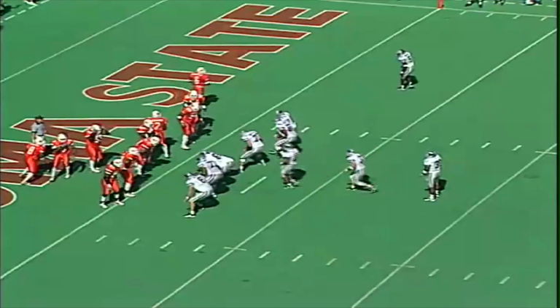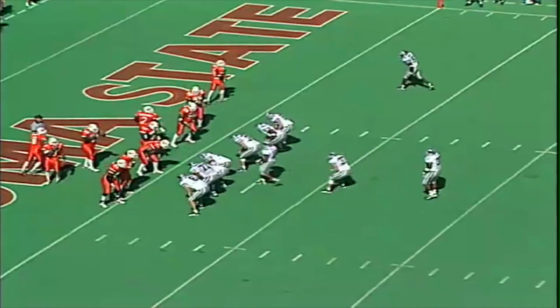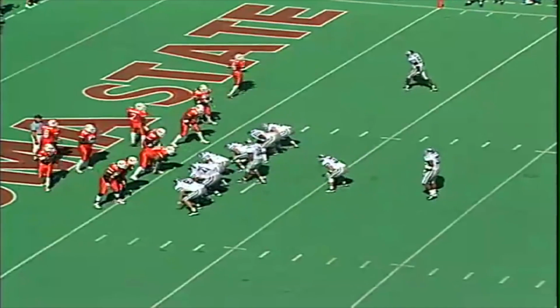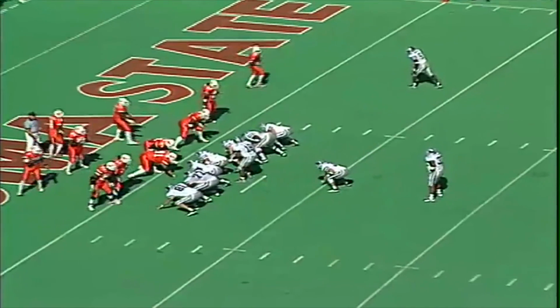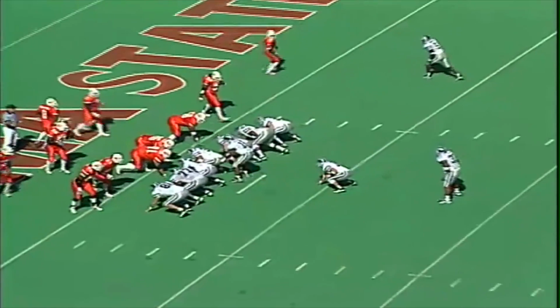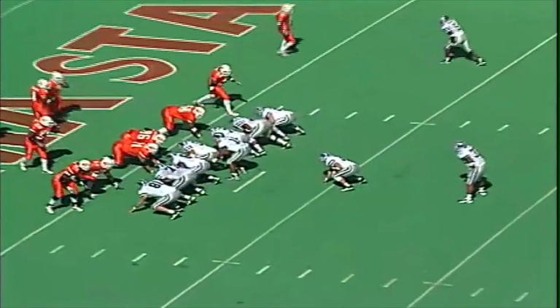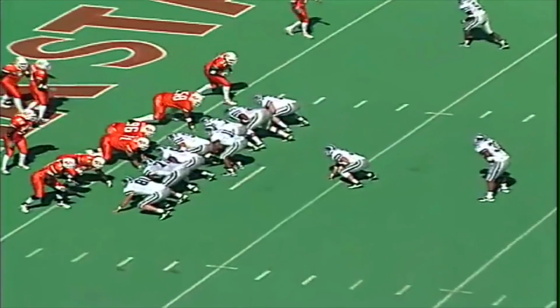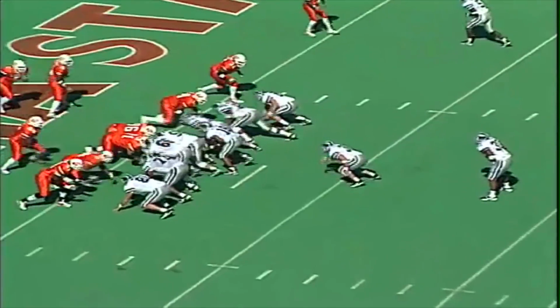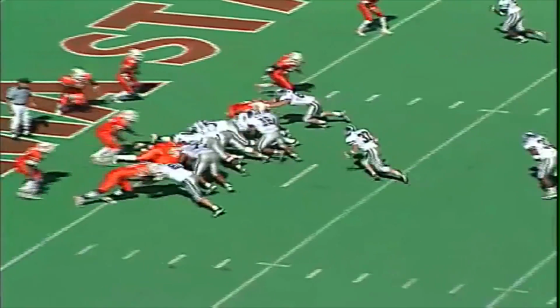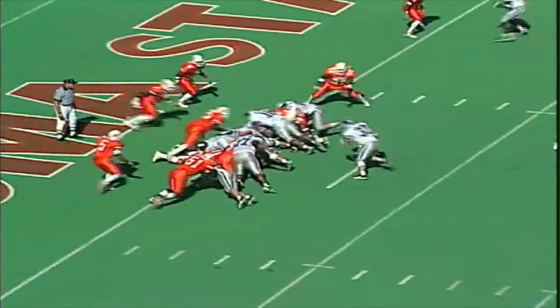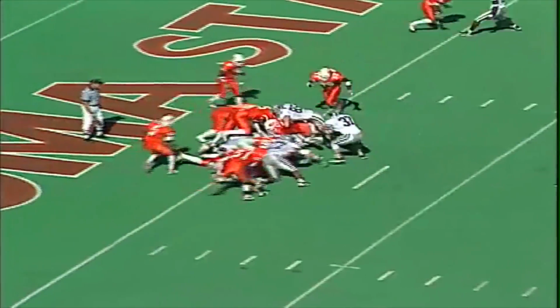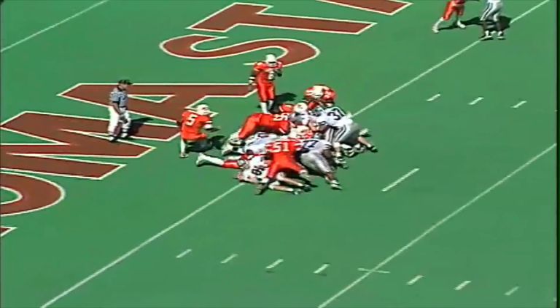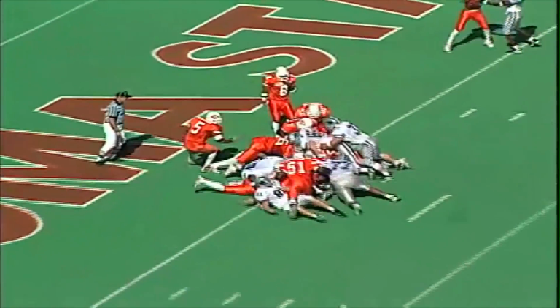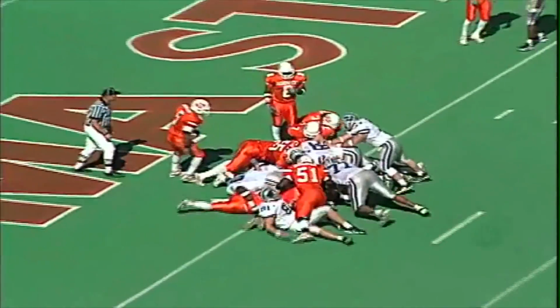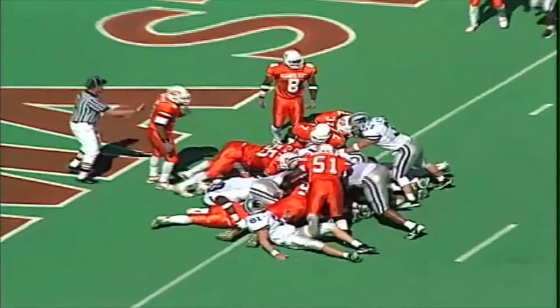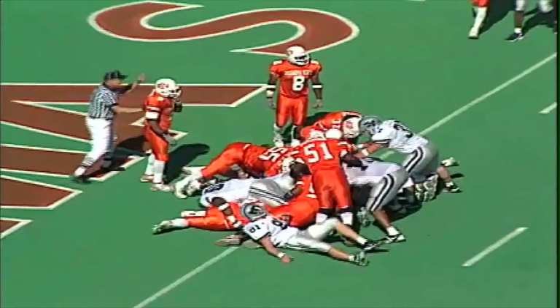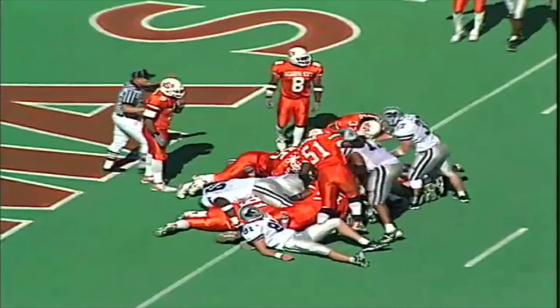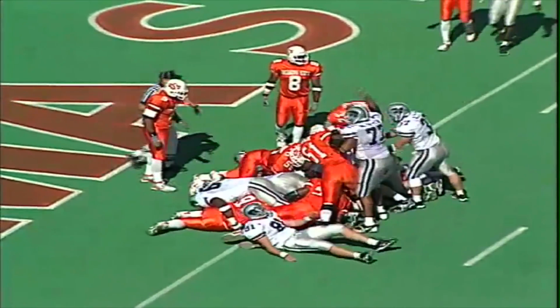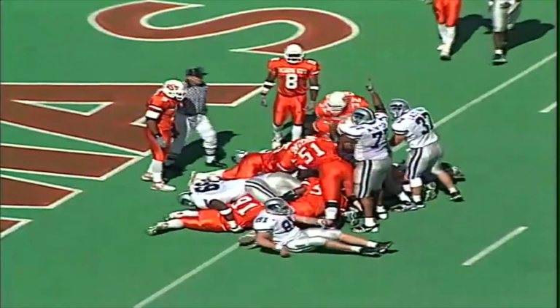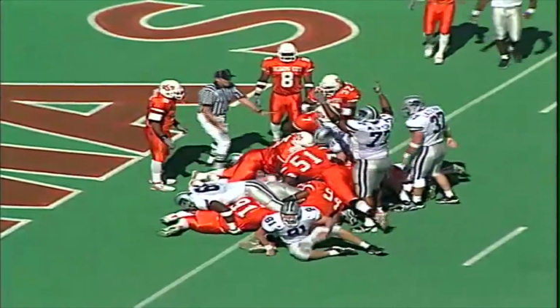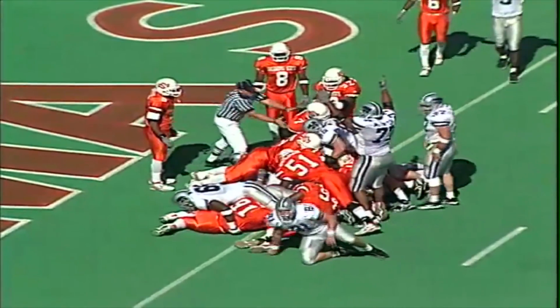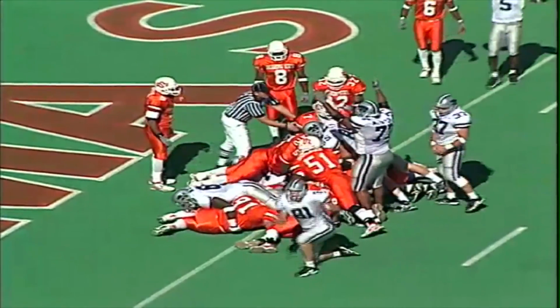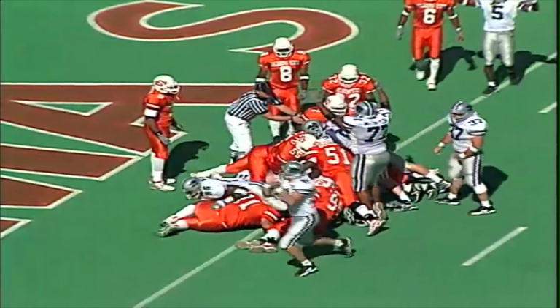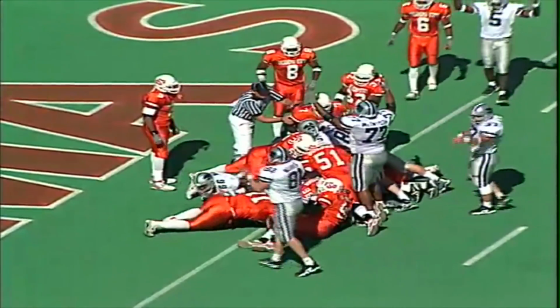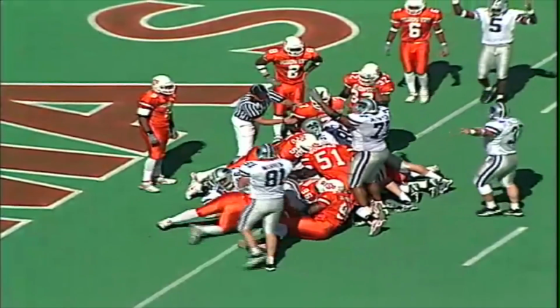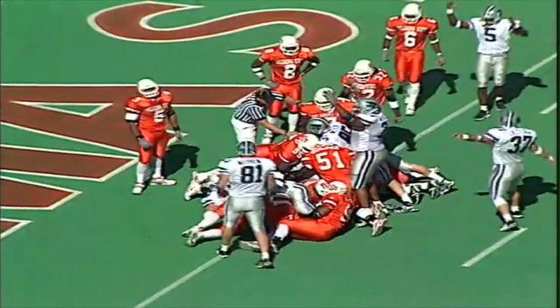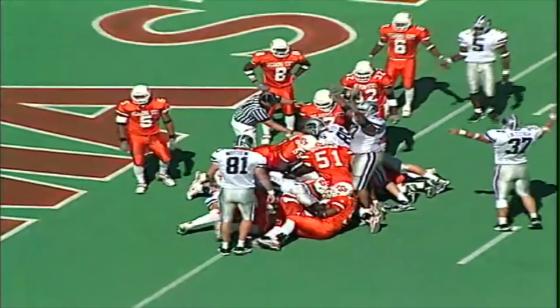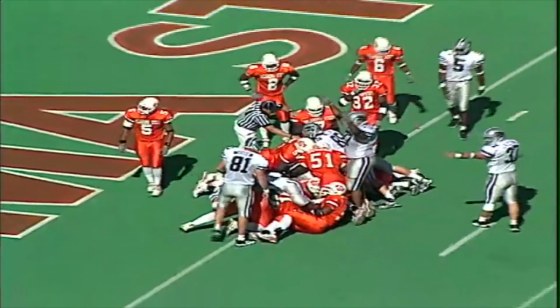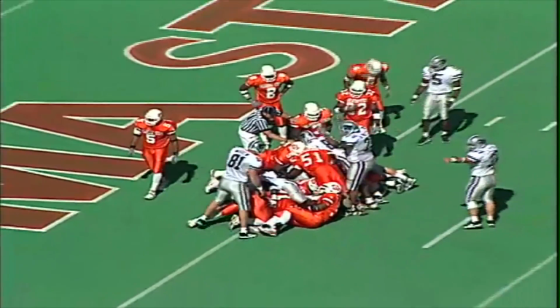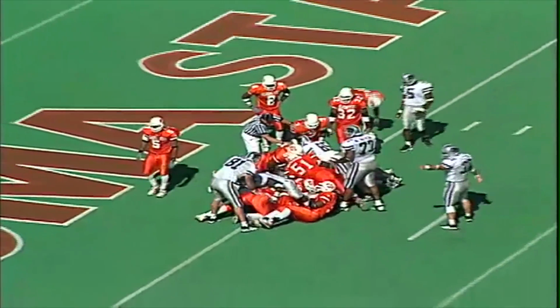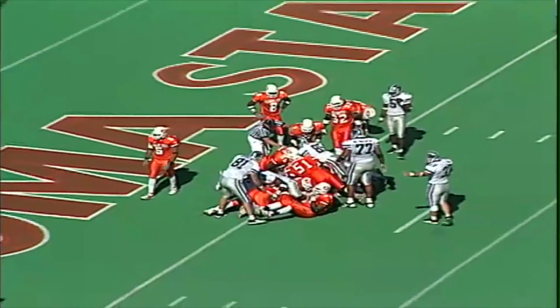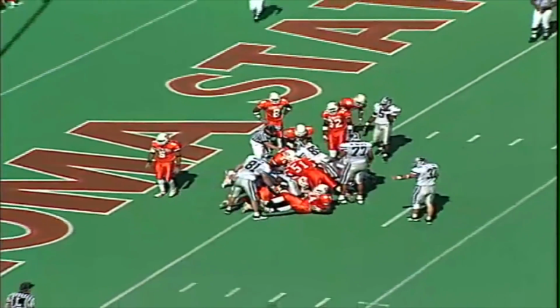Third and goal for Kansas State. Eye formation behind Jonathan Beasley, keeps it himself, leans, dives — touchdown. Jonathan Beasley gets up and over from one yard out, and Kansas State's on the board. It's 21-6 OSU.